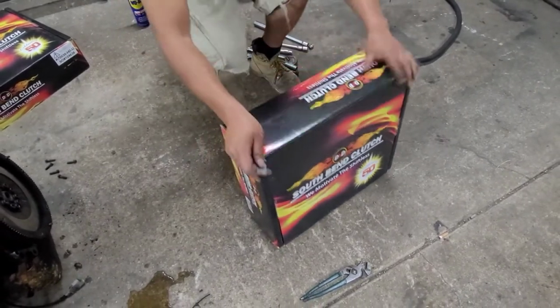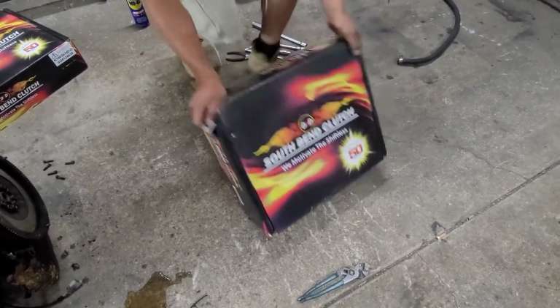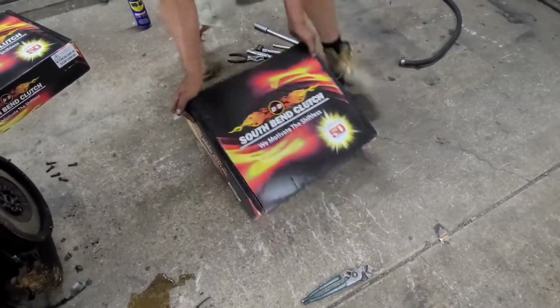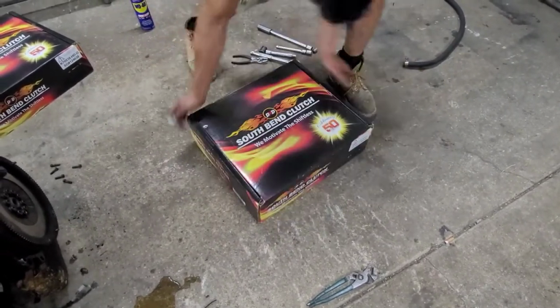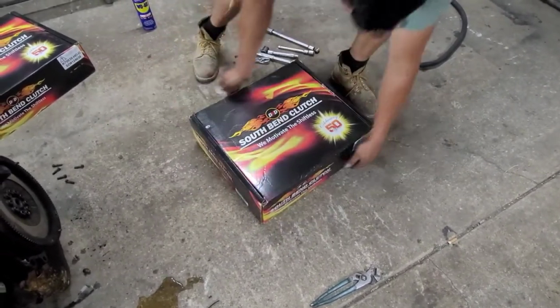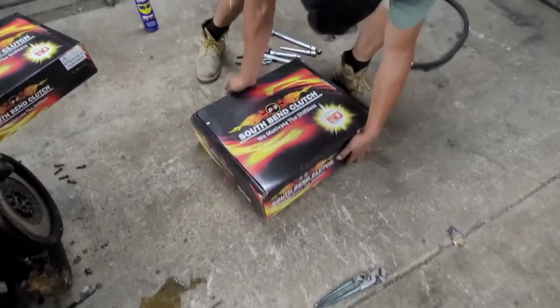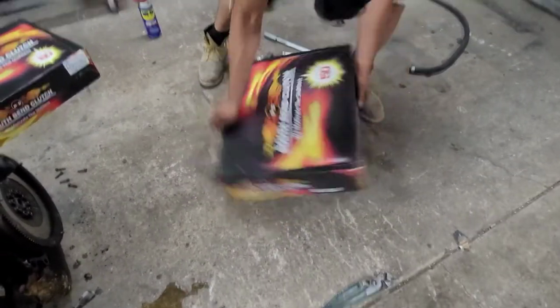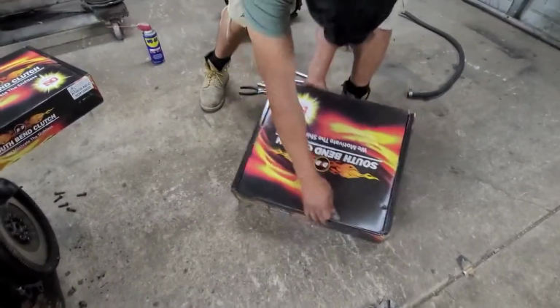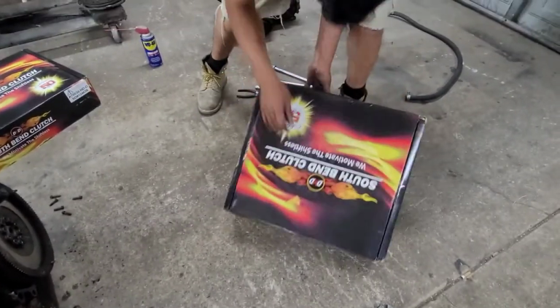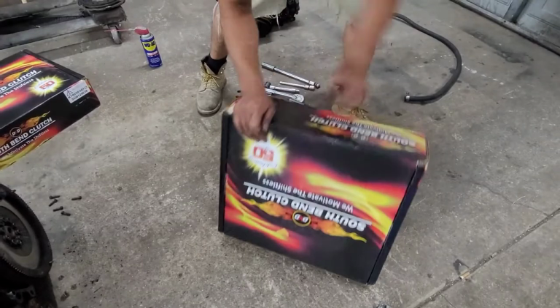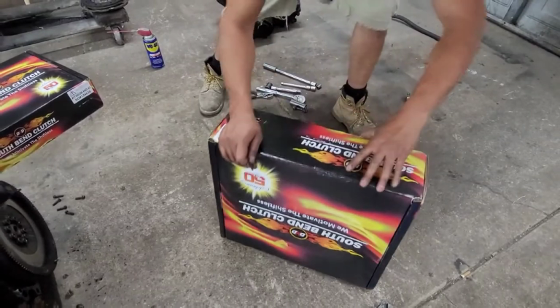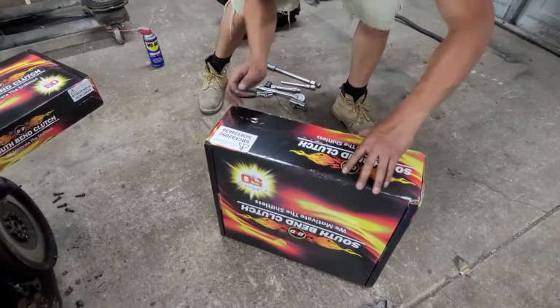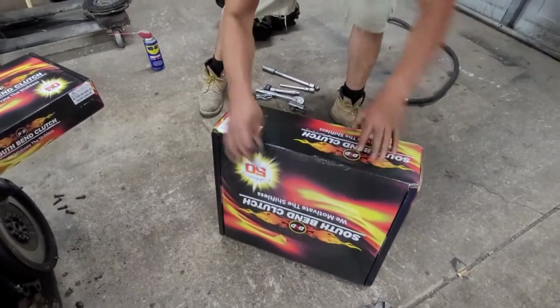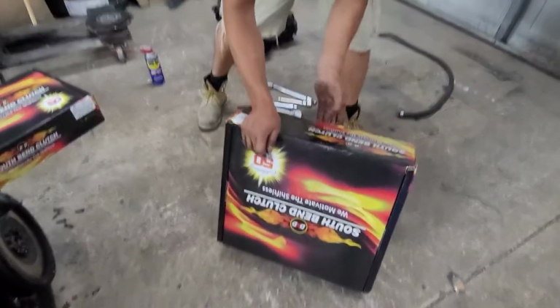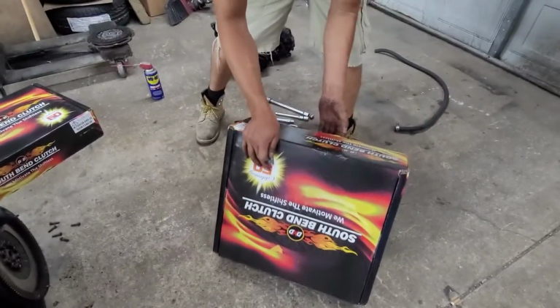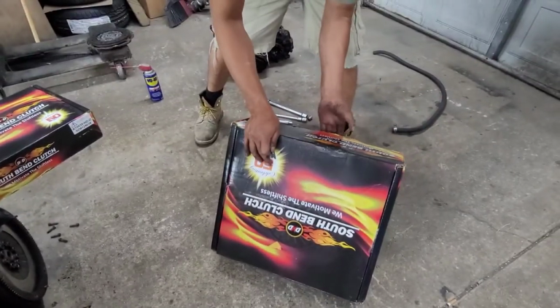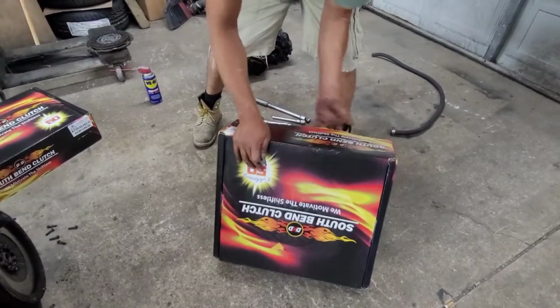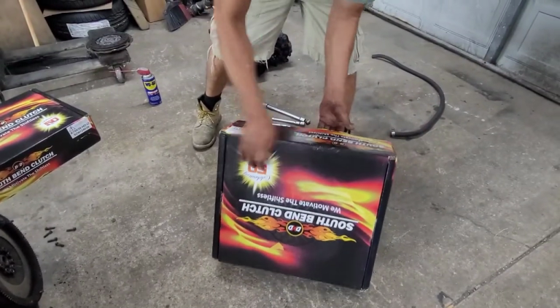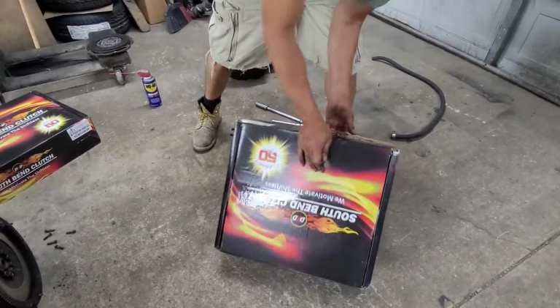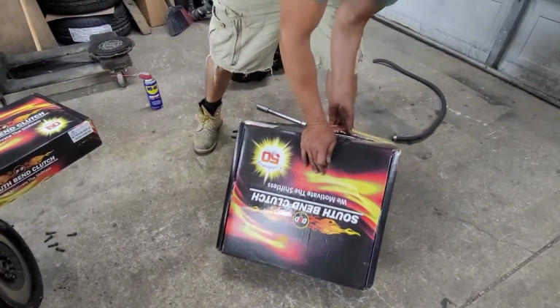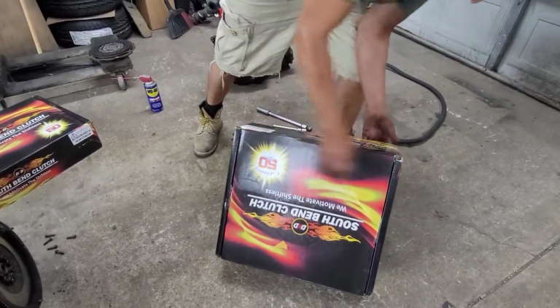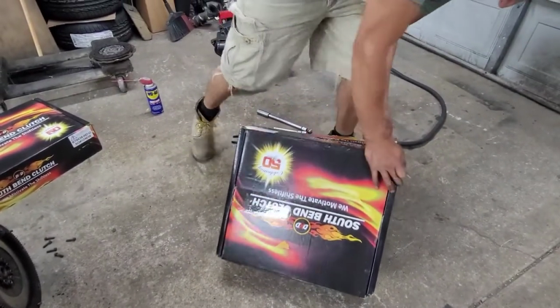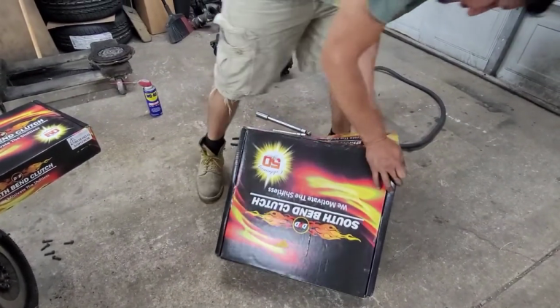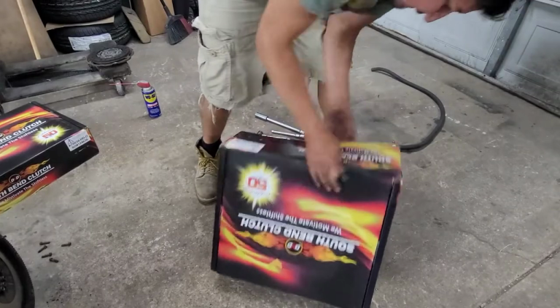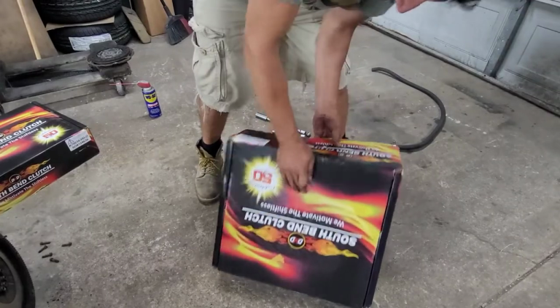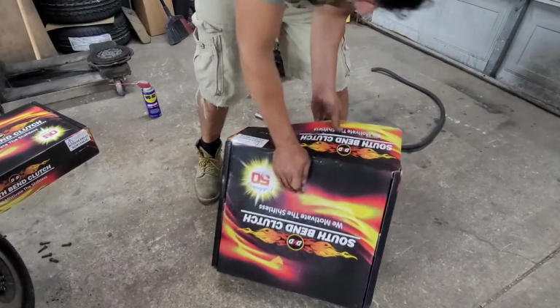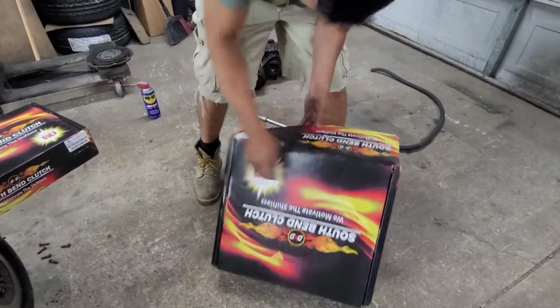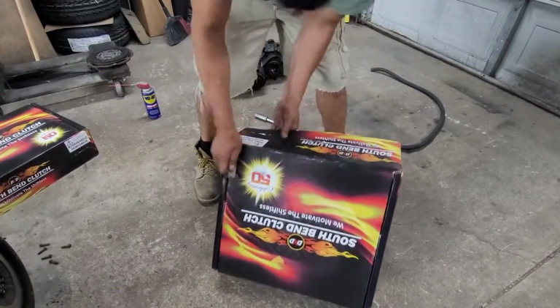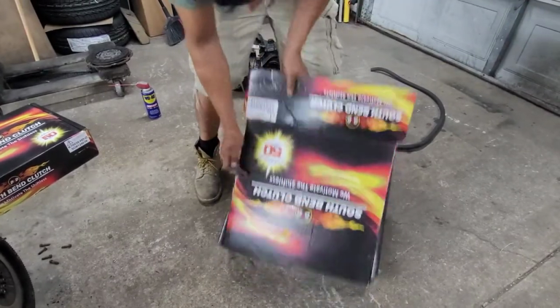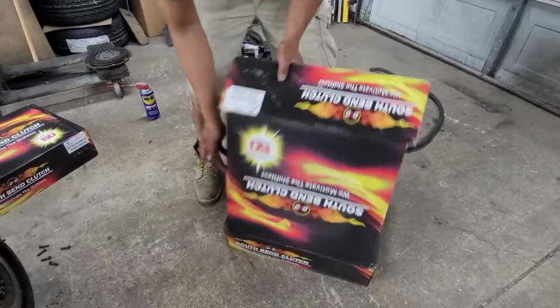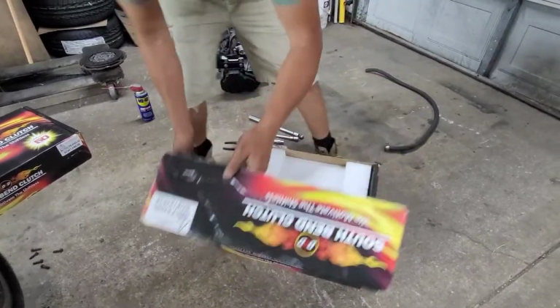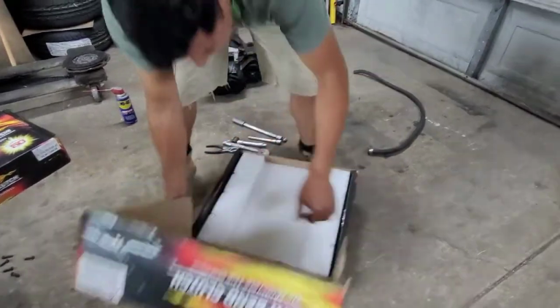We have run this clutch for a long time and we're always happy with them. They're a bit pricey but it's always you get what you pay for with clutches.